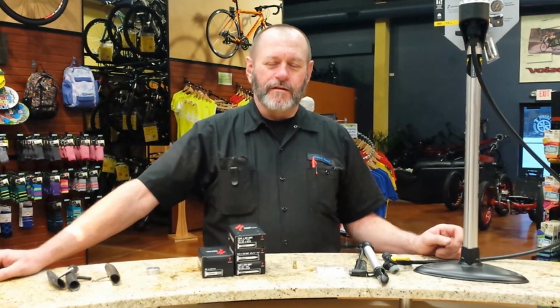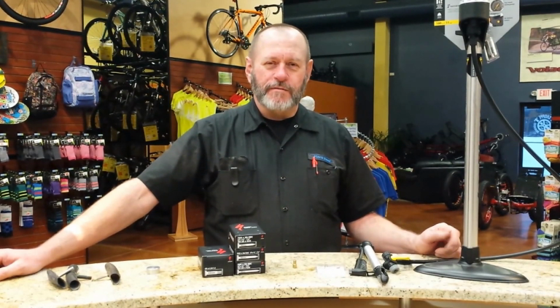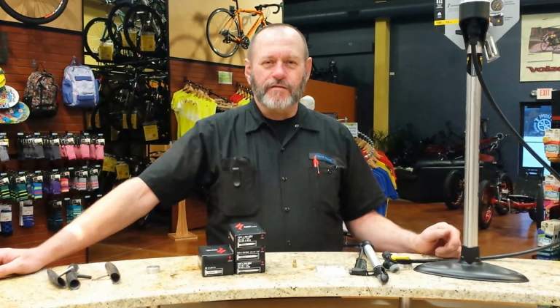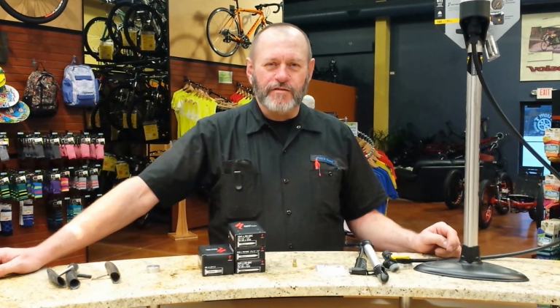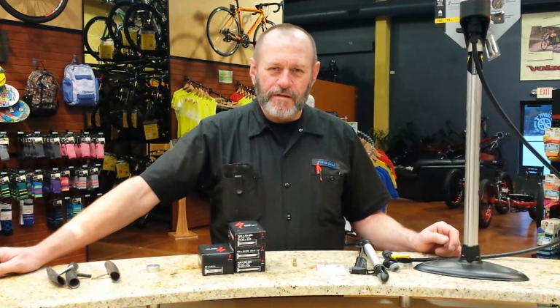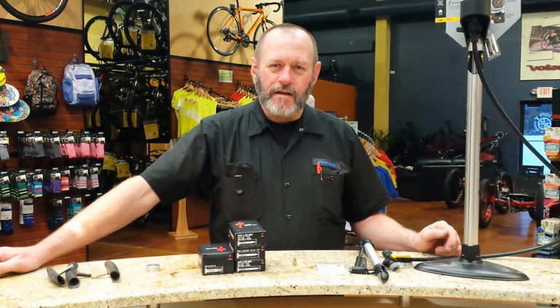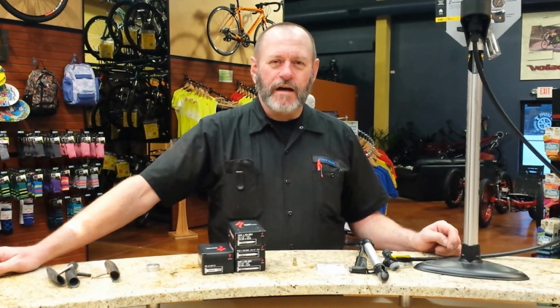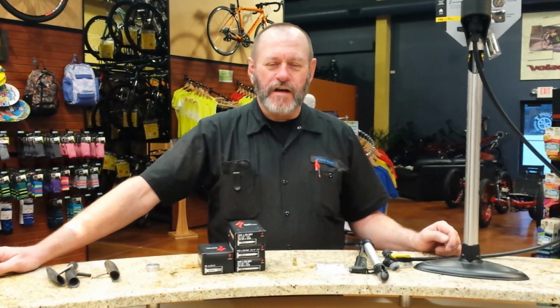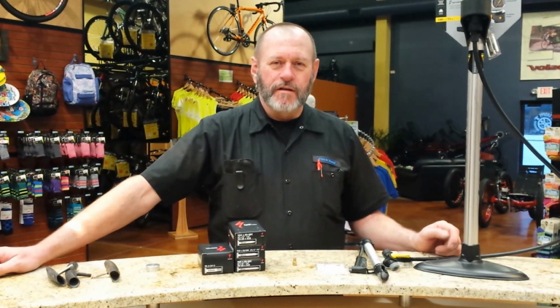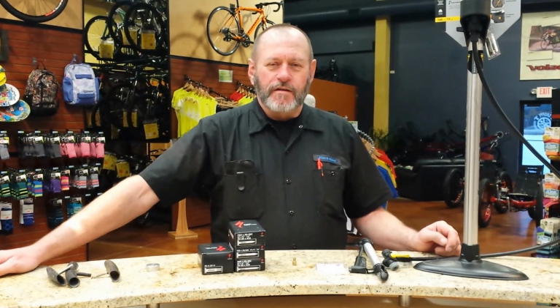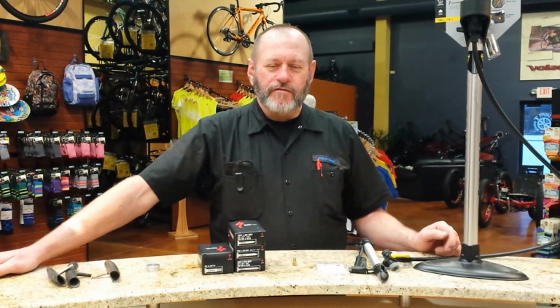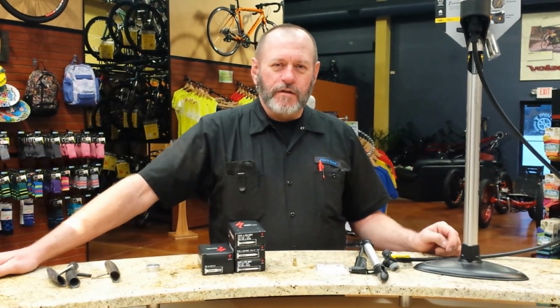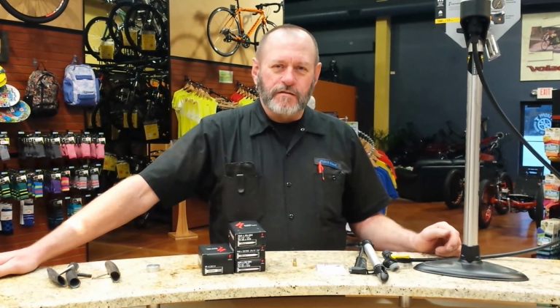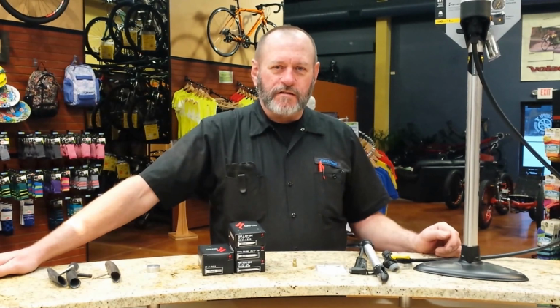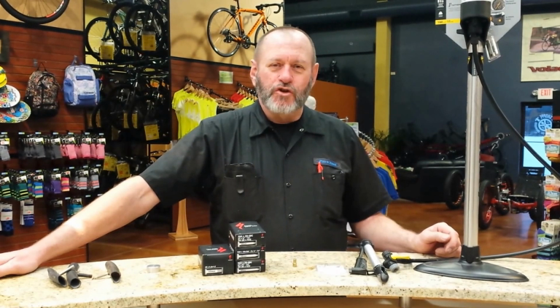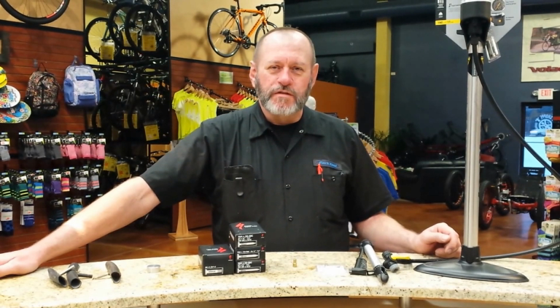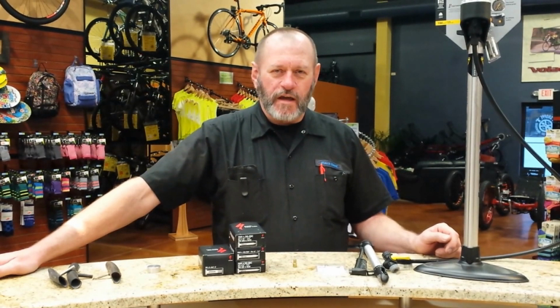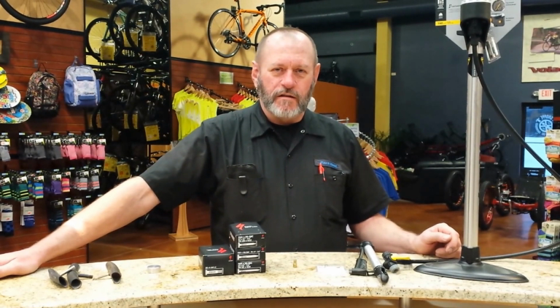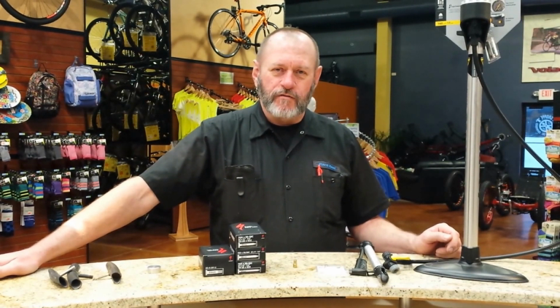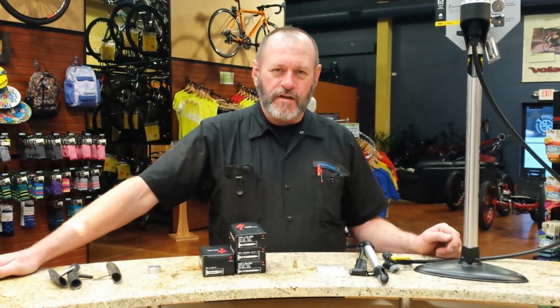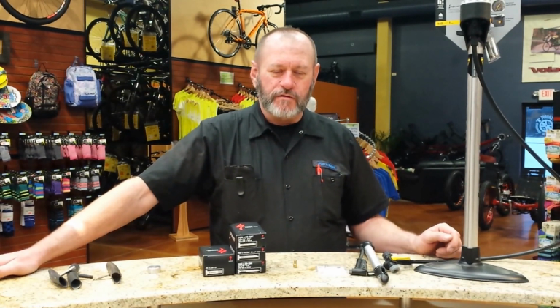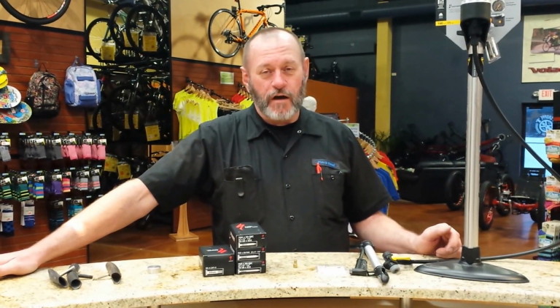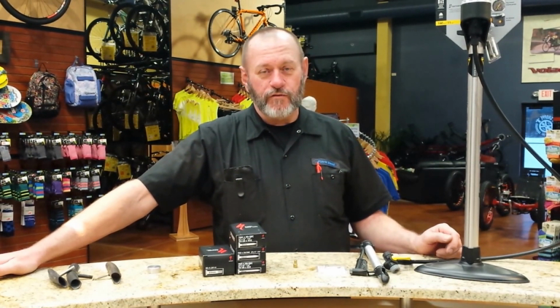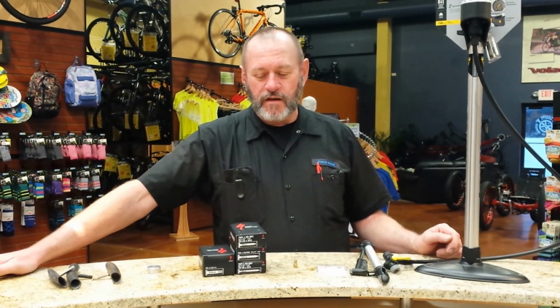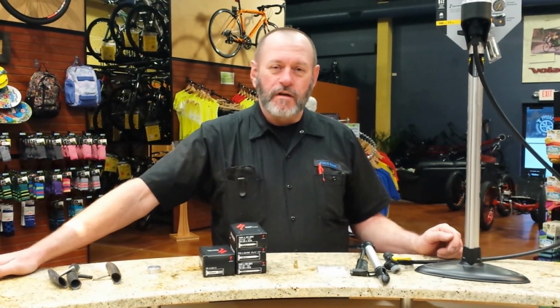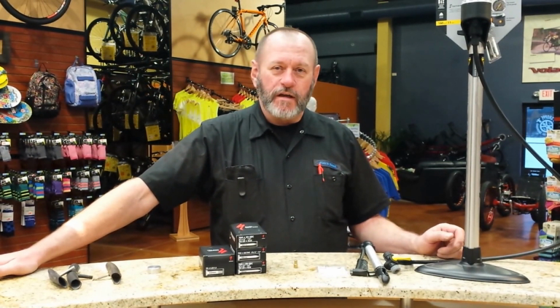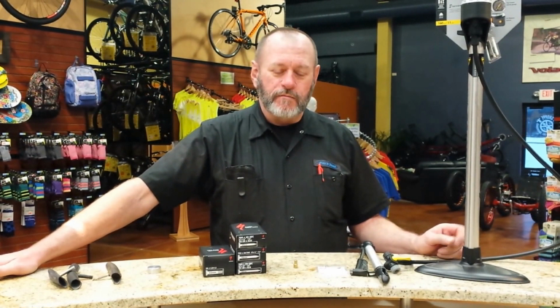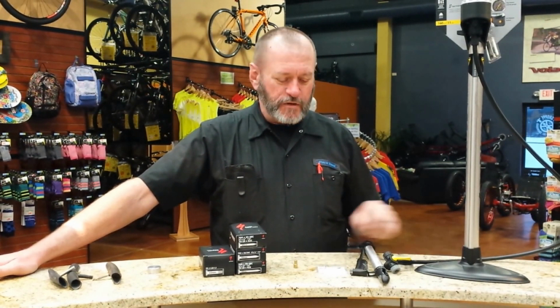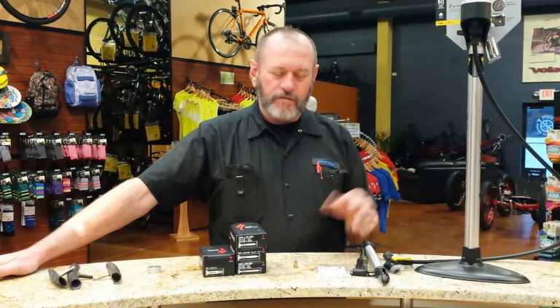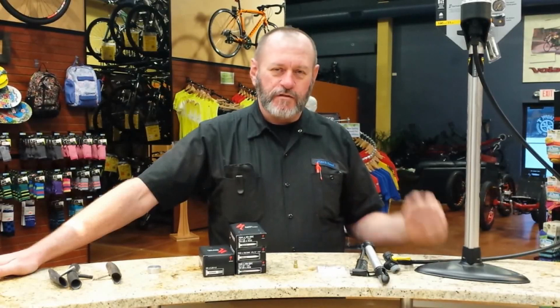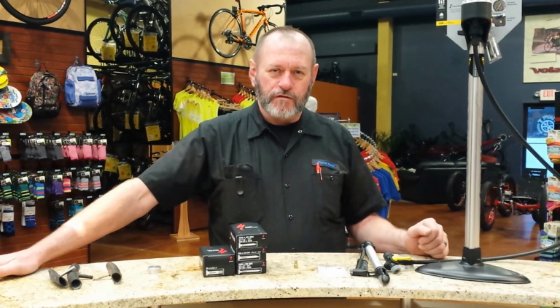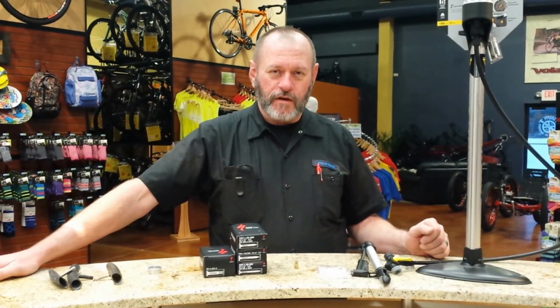Hello, my name is Scott Christopherson, lead mechanic here at the Hostel Shop. In today's video we'd like to discuss tubes and the different valve stems, how to inflate them, and some of the different accessories you can use with them.